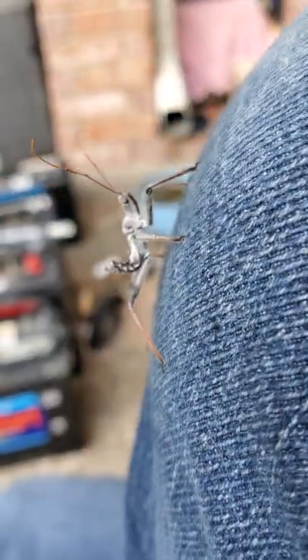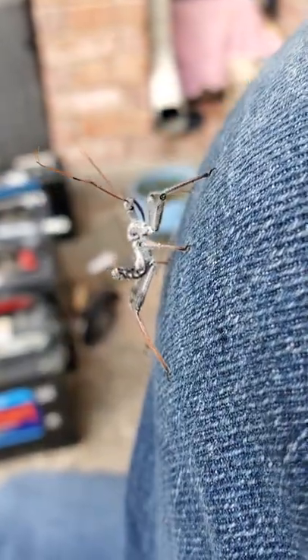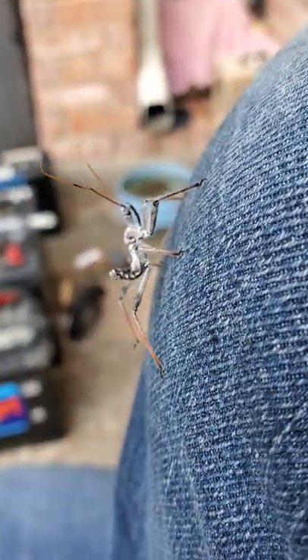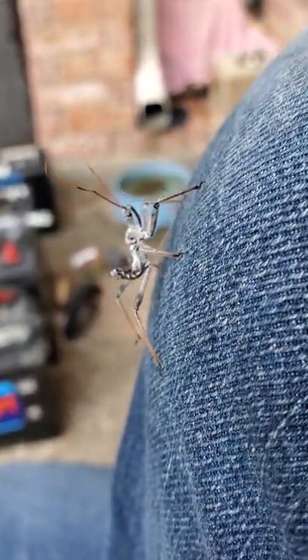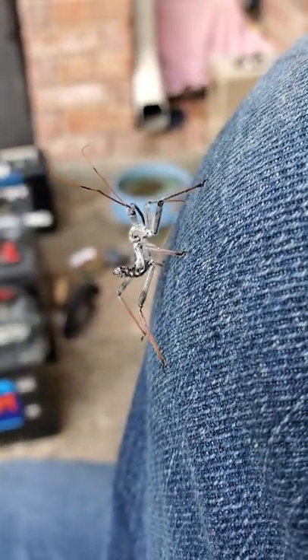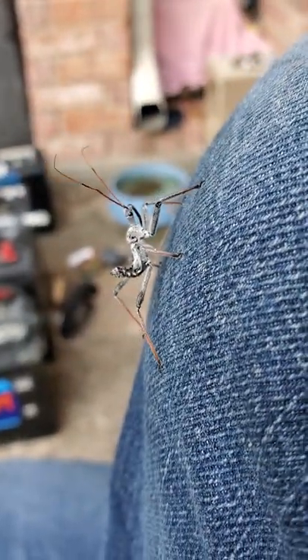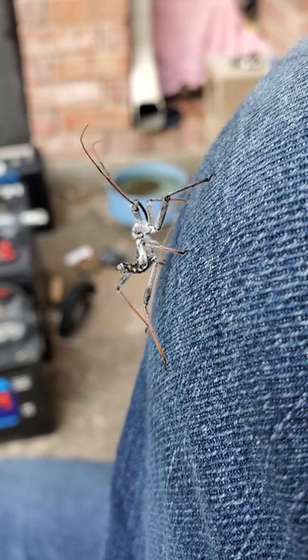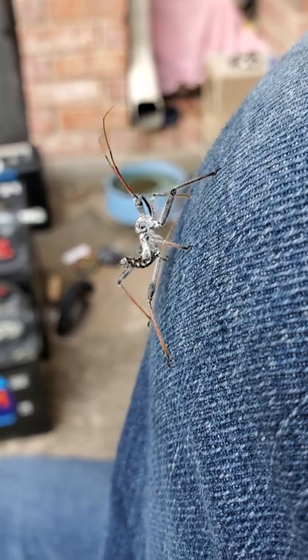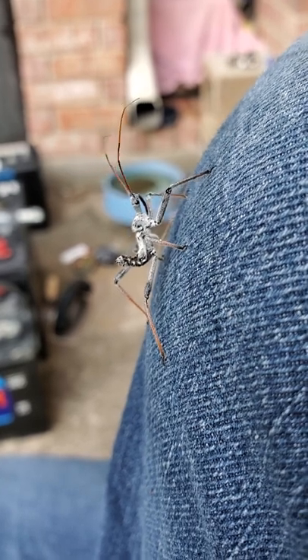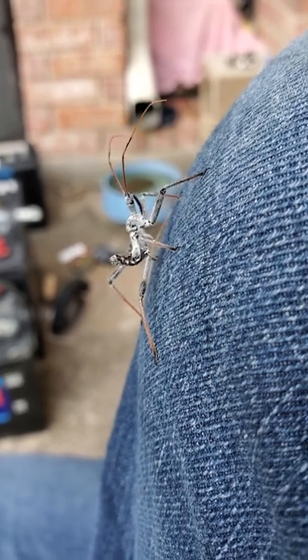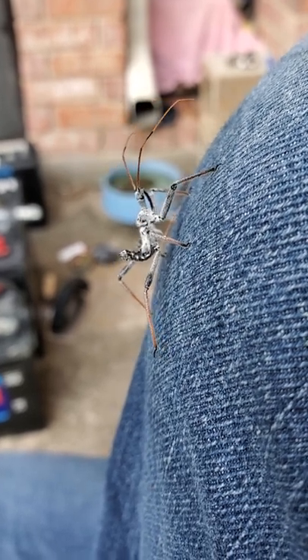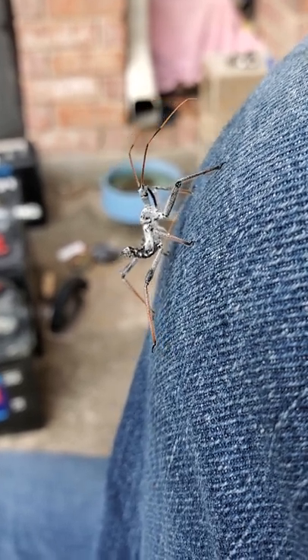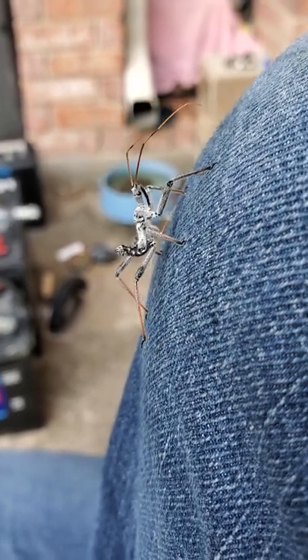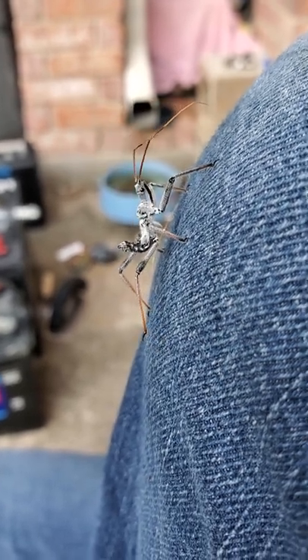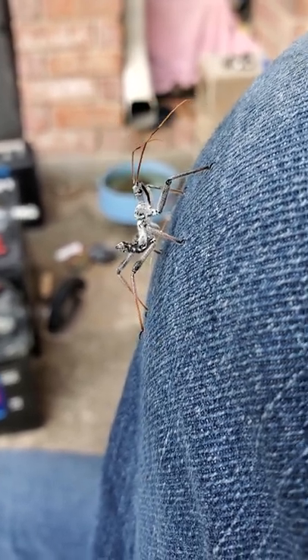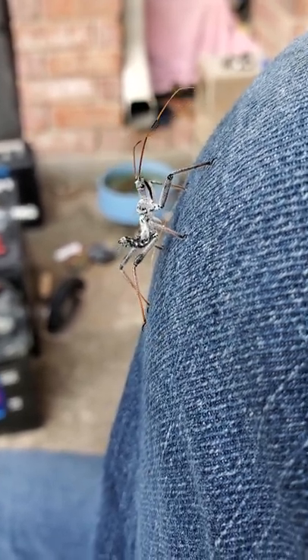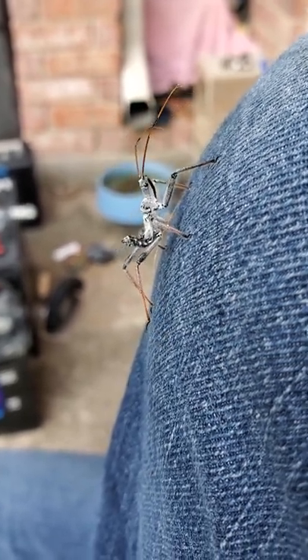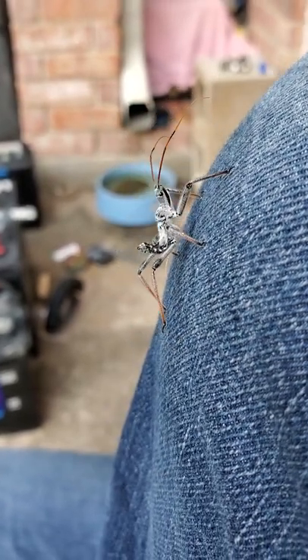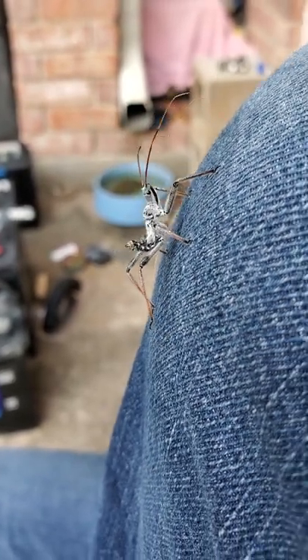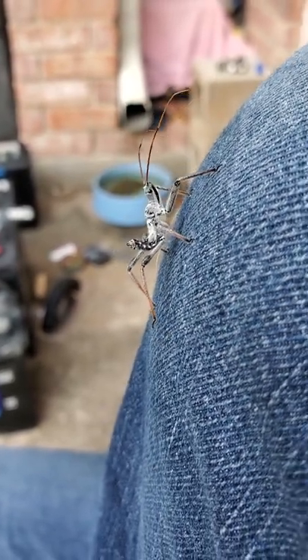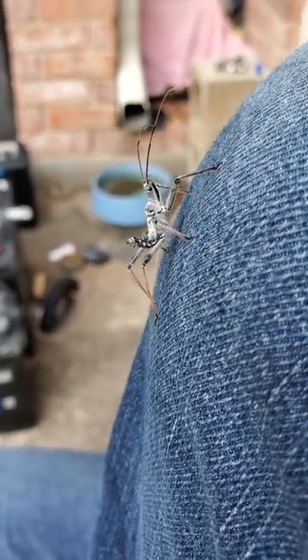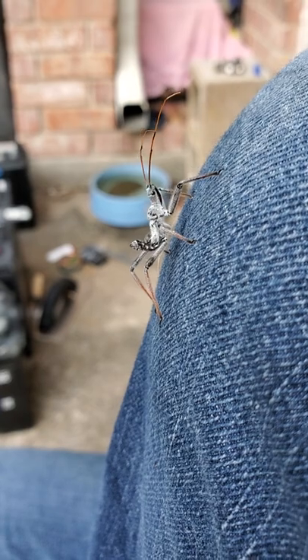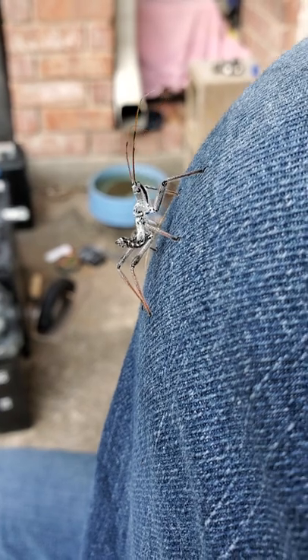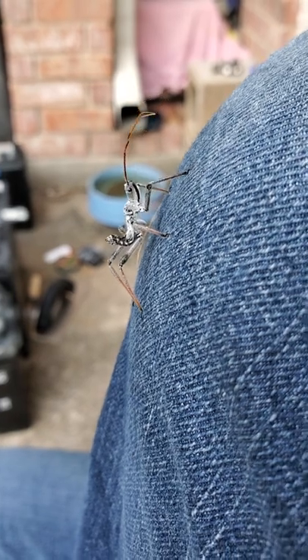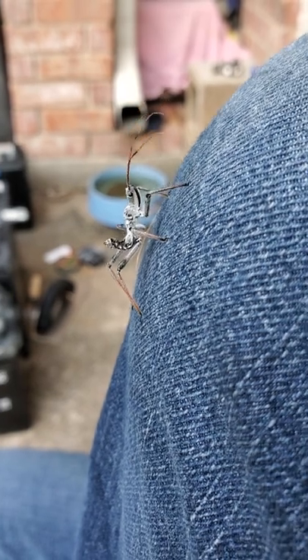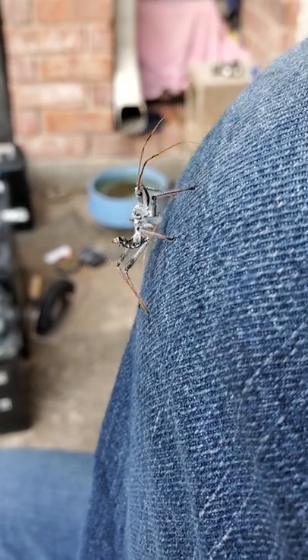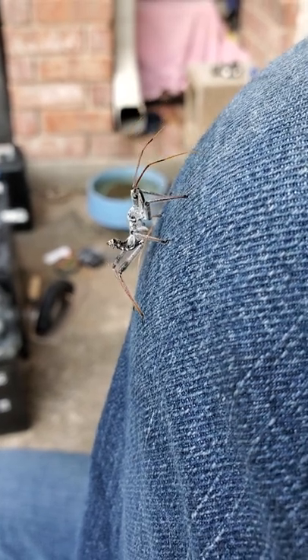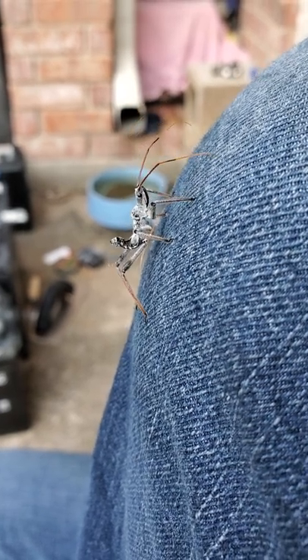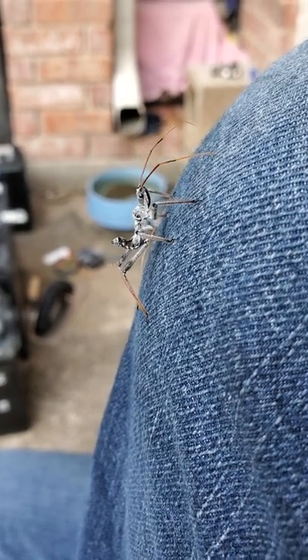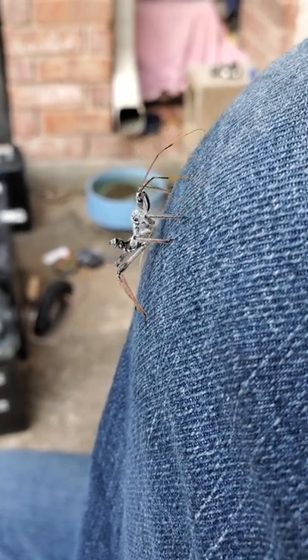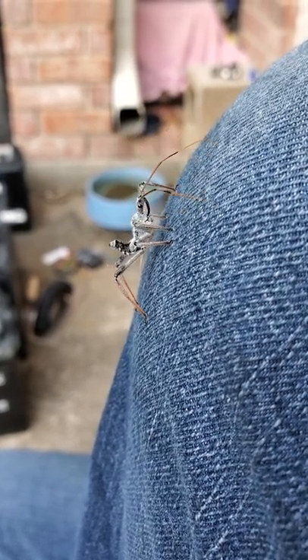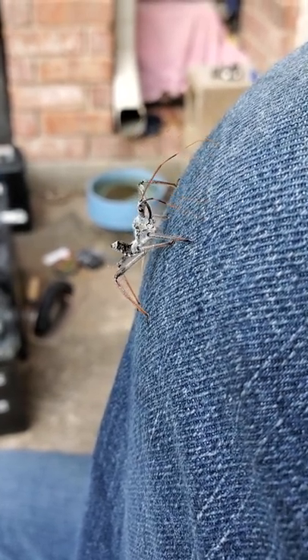You can also tell that it is an assassin bug because it's got that big old mouth part that's very obvious, and they'll use that to stab into their prey items, which is going to be other insects and different types of arthropods.